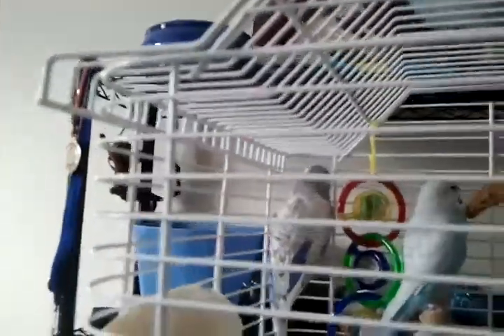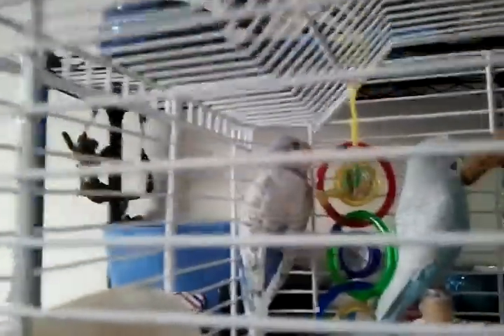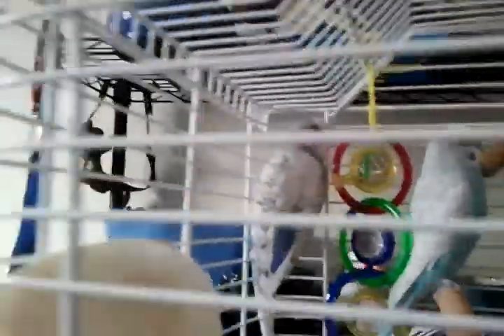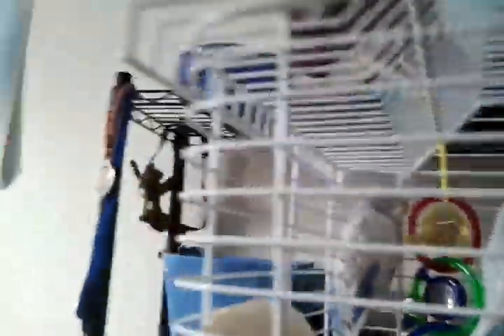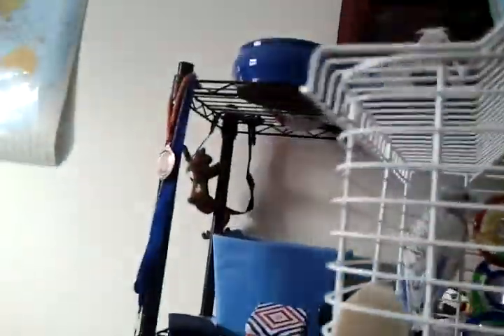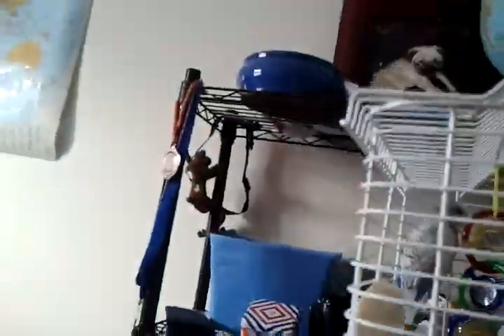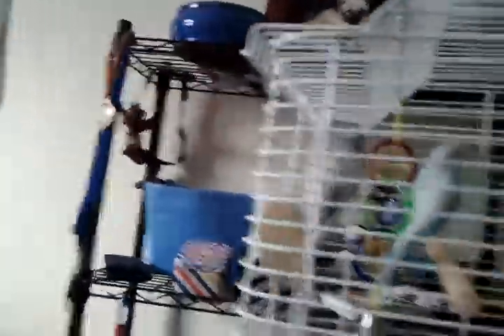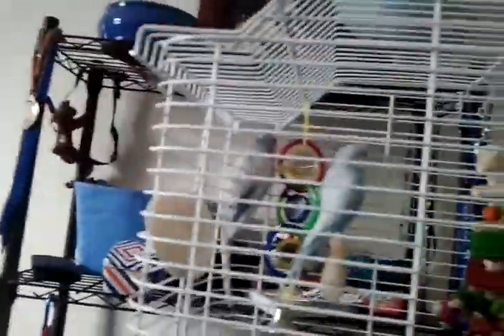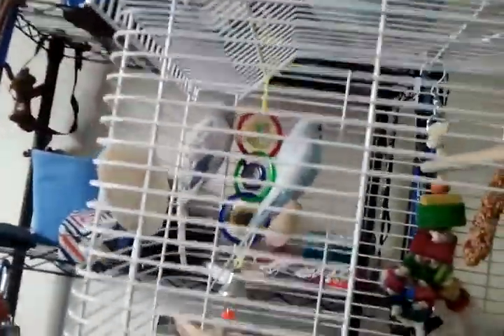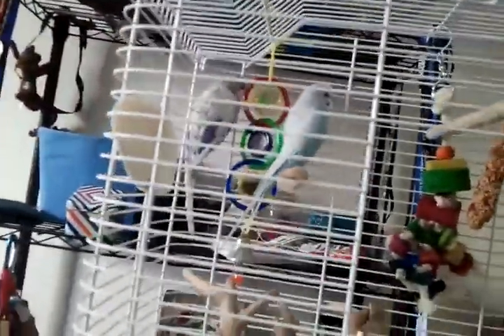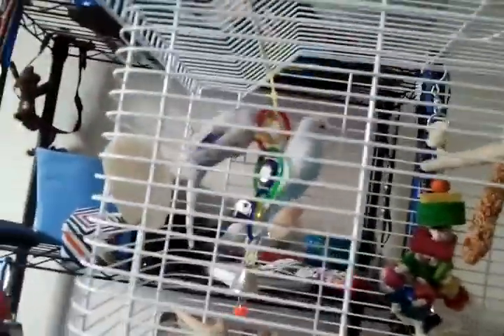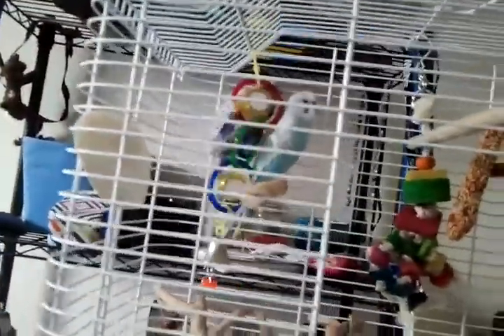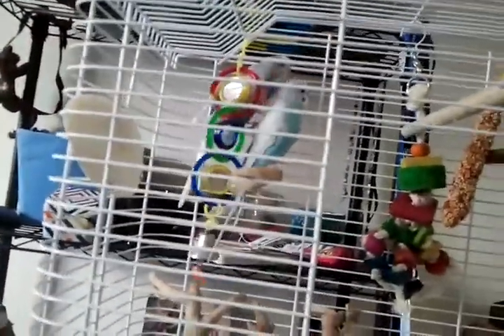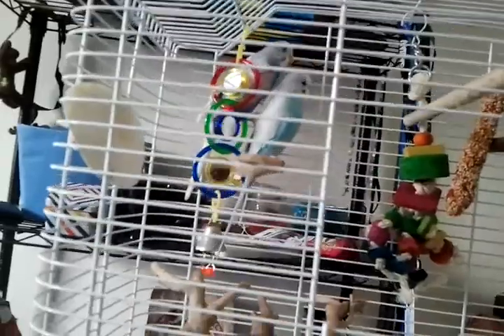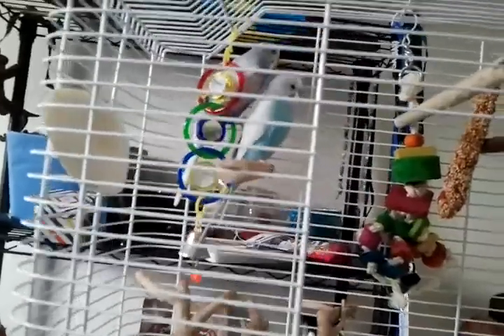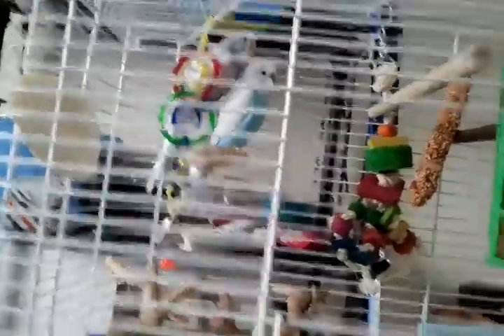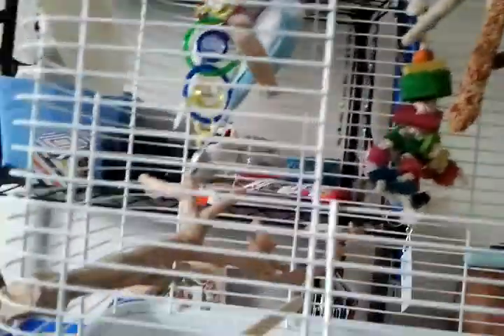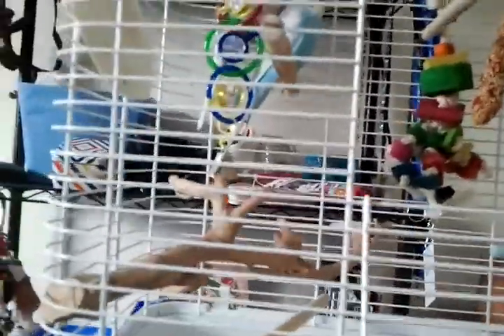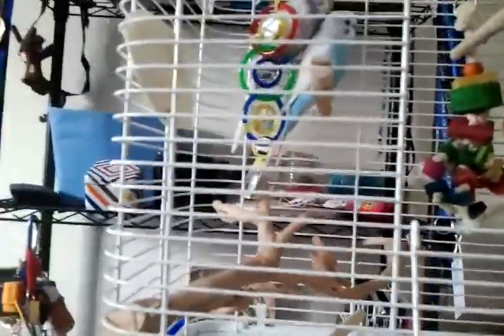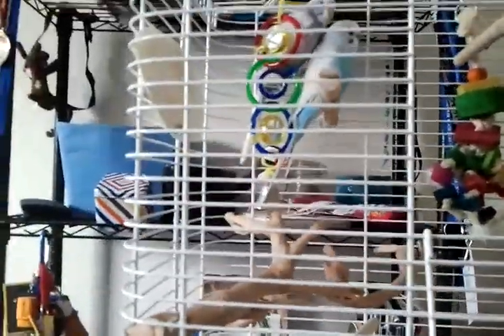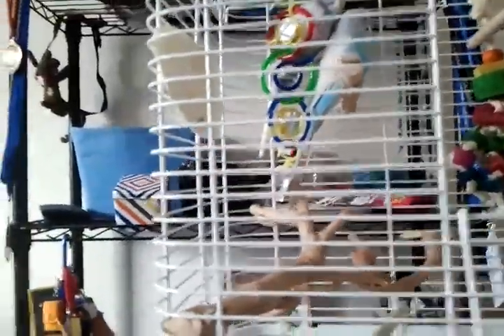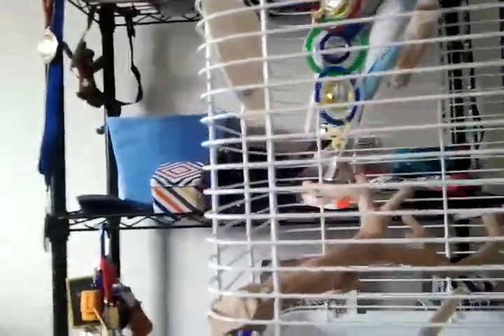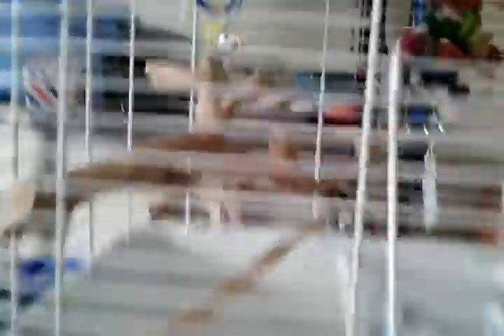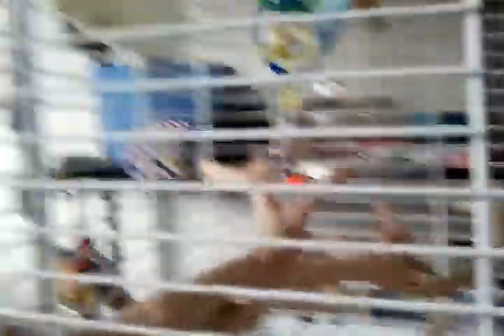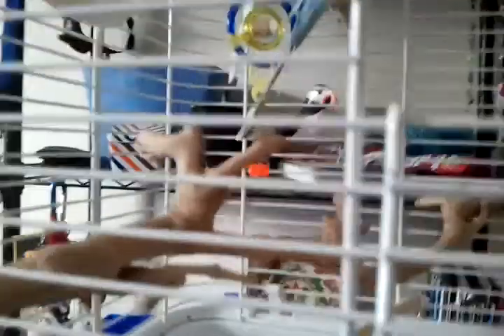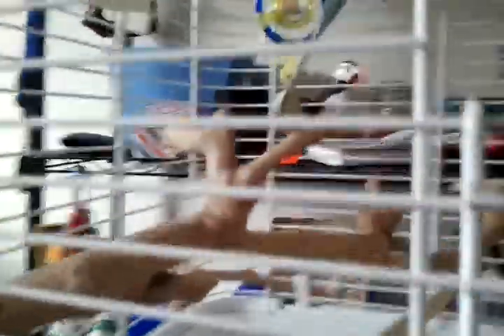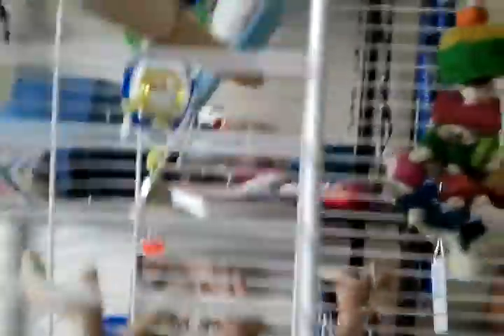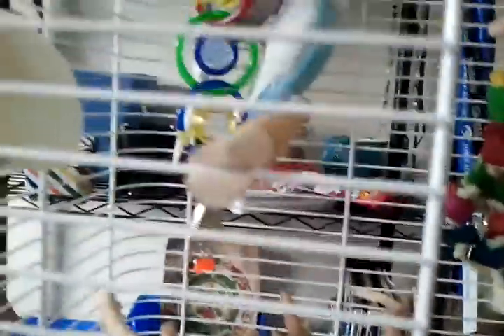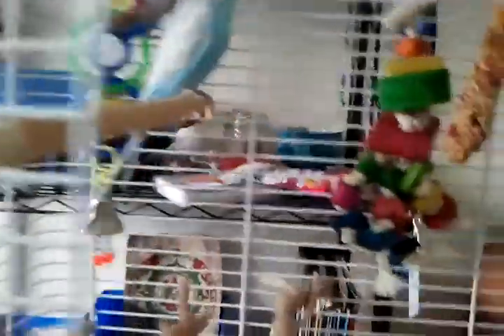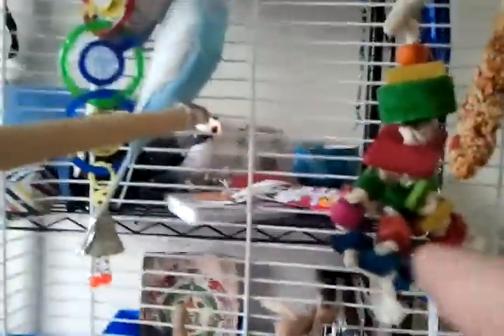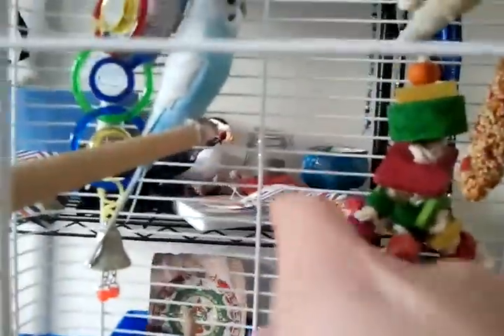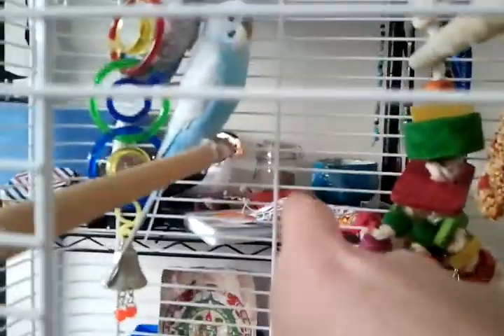Agnes is a bit afraid right now because this is their first day in this house. So later I'll be doing taming videos and trying to teach him how to go on your thumb. As you can see they're not really tamed right now.